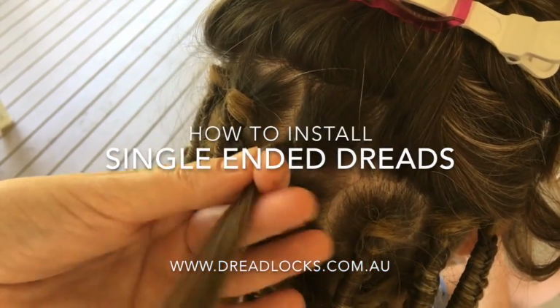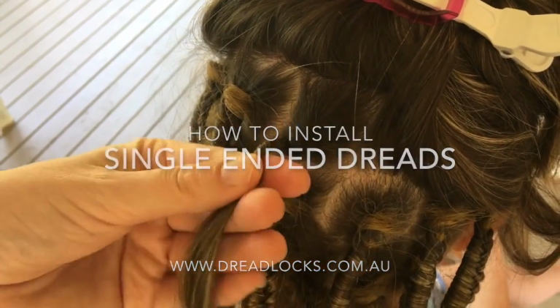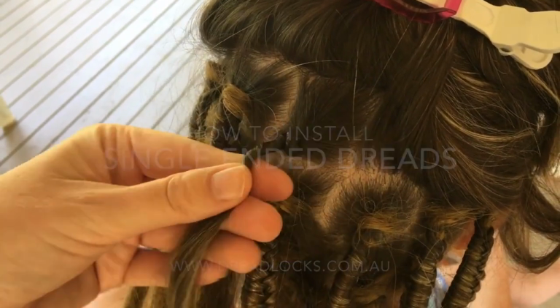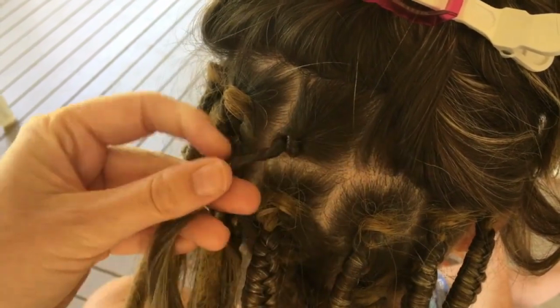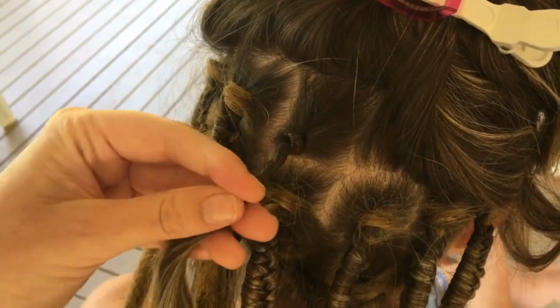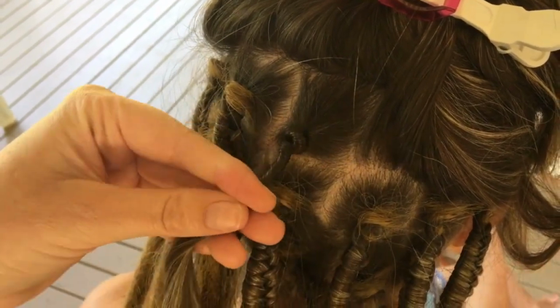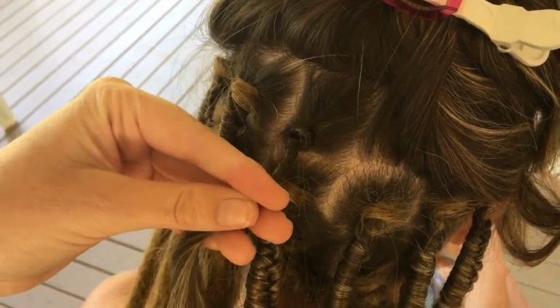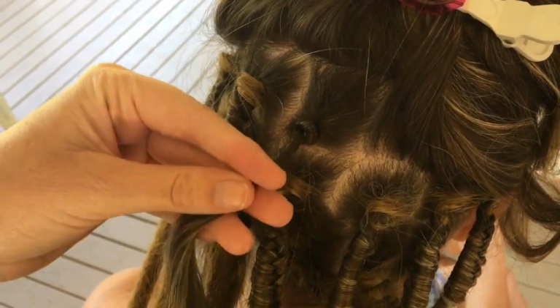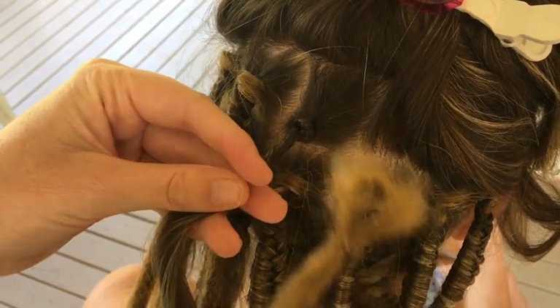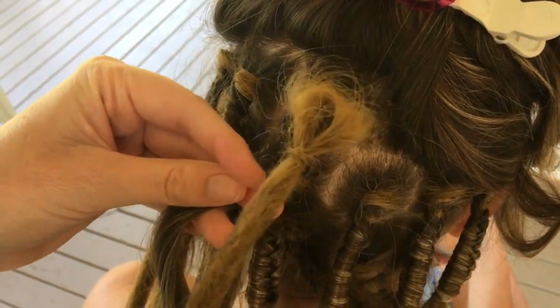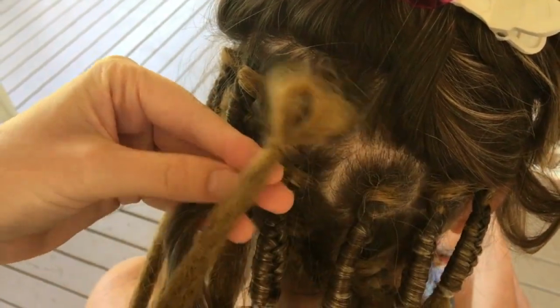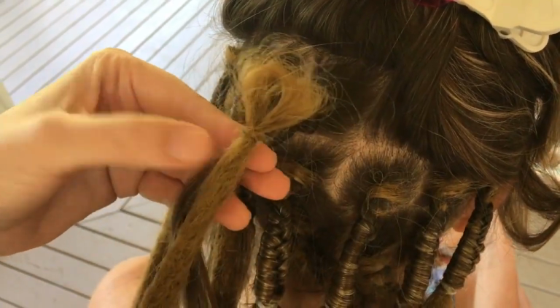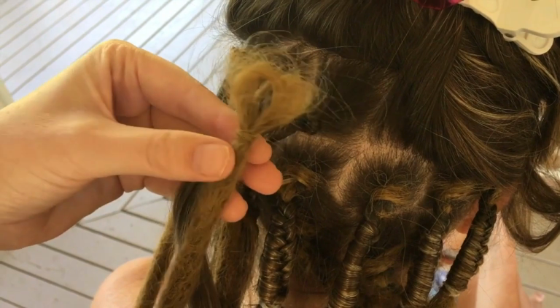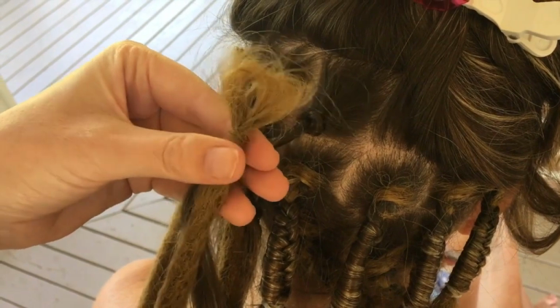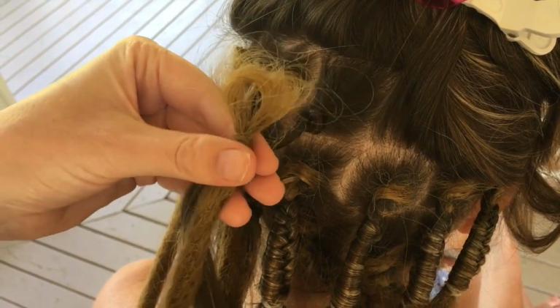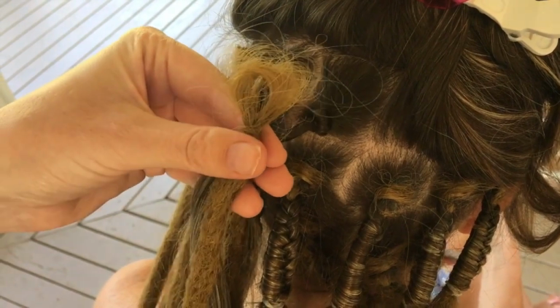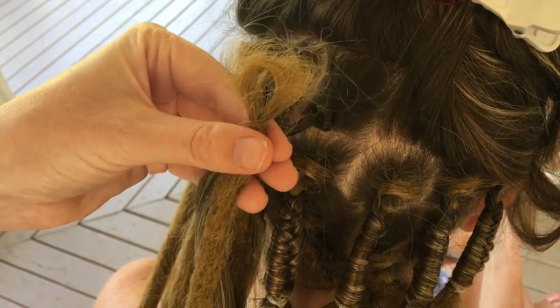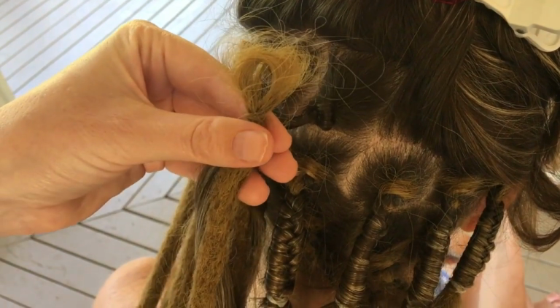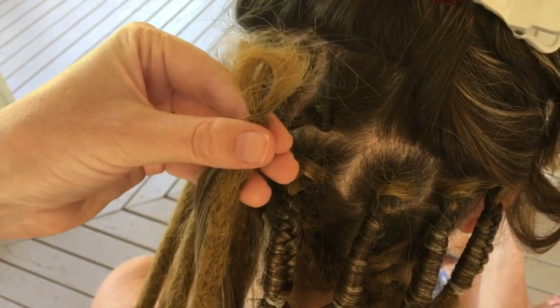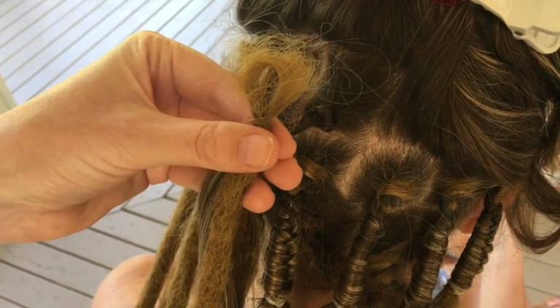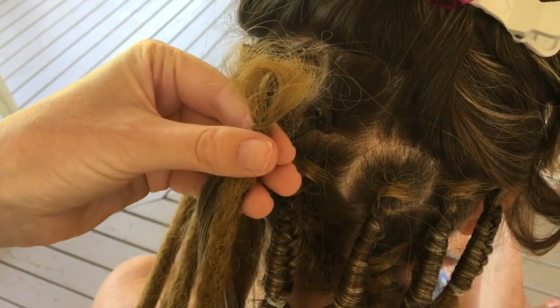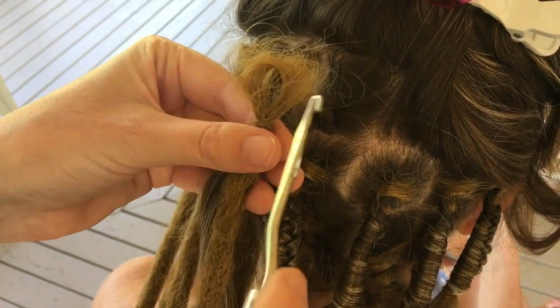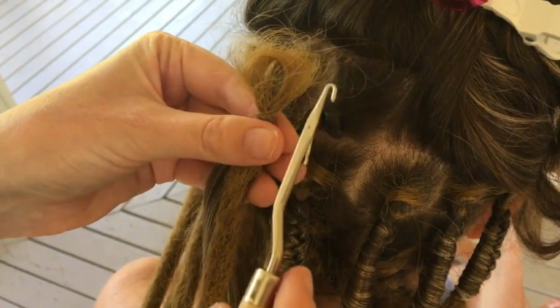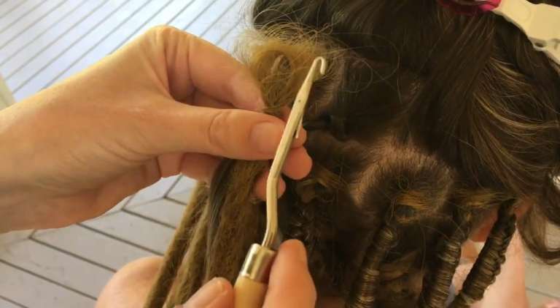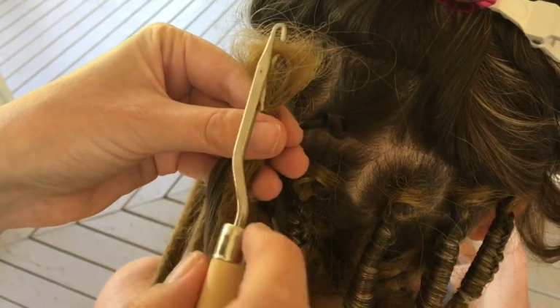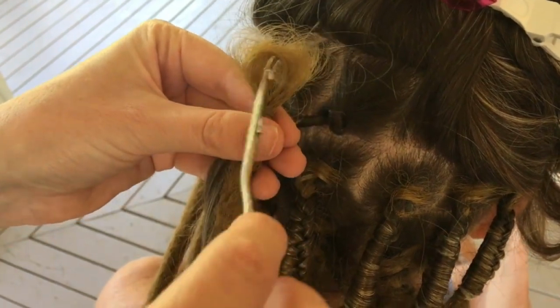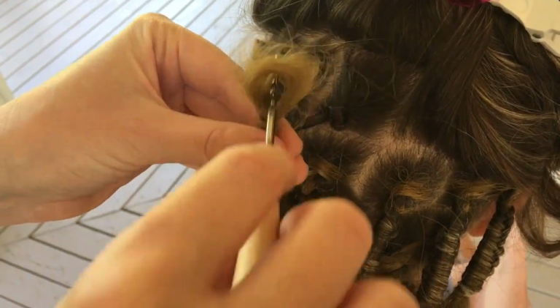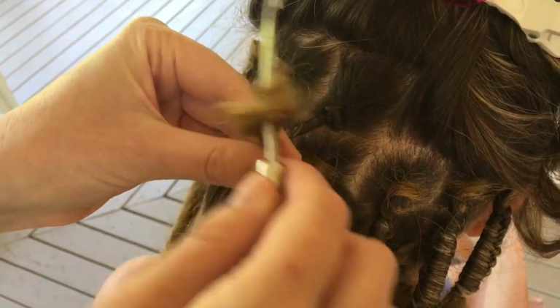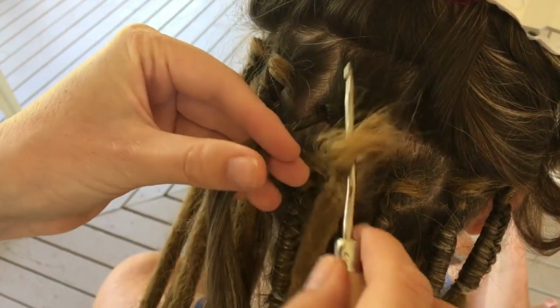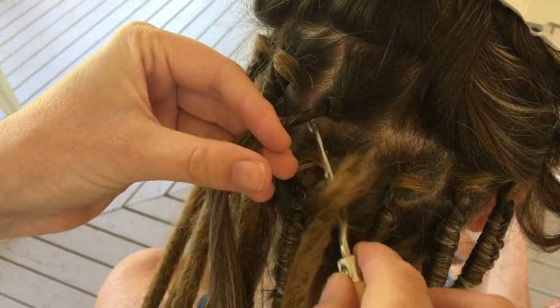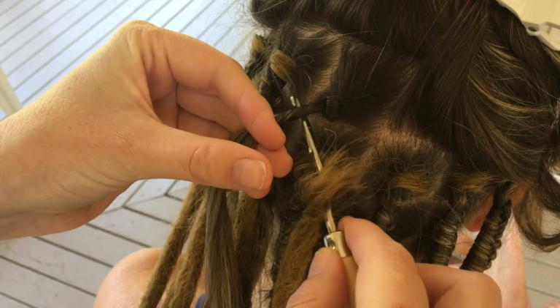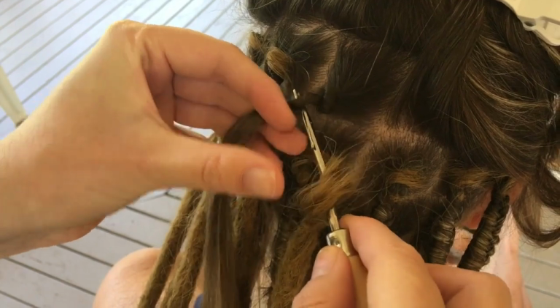Our crochet dreadlock extensions can be used to permanently lengthen existing dreads. However, this video demonstrates how they can be braided into undreaded hair.